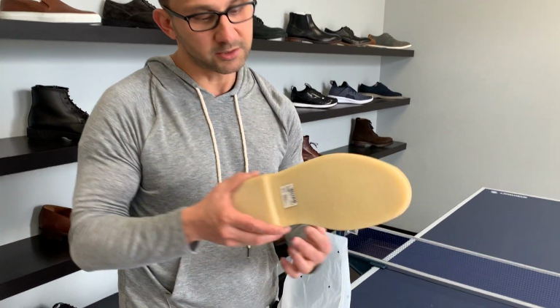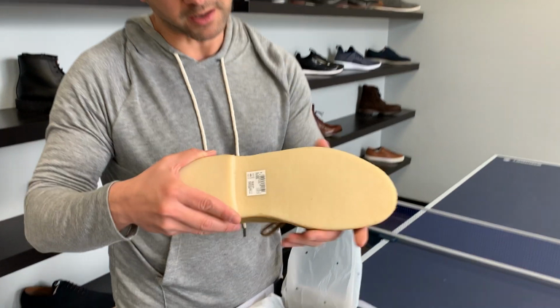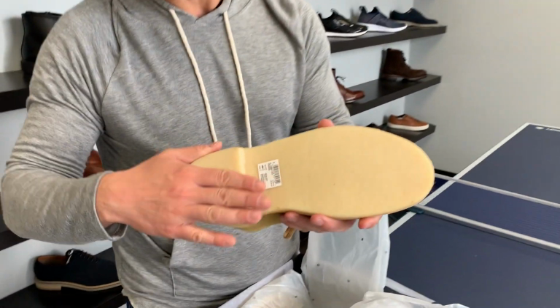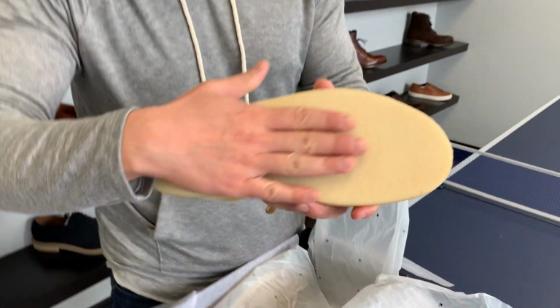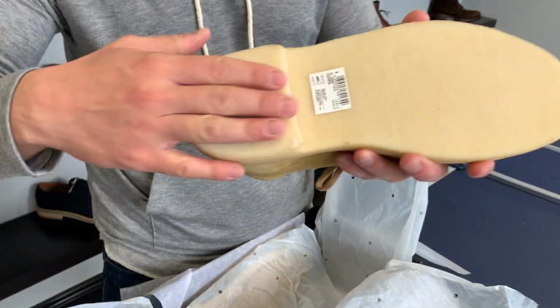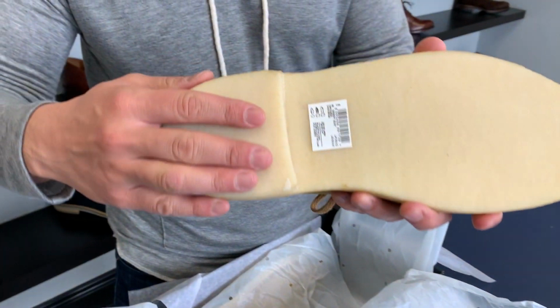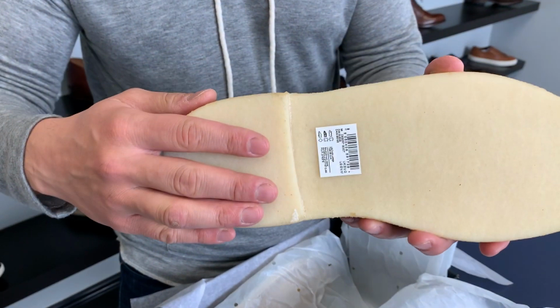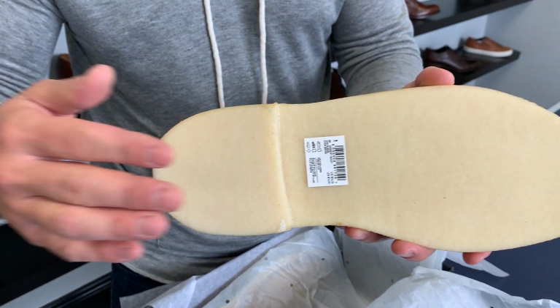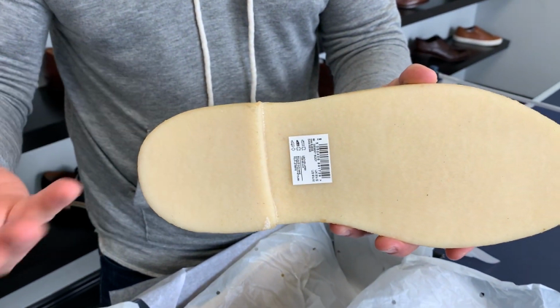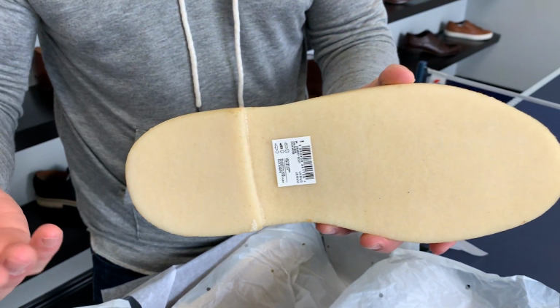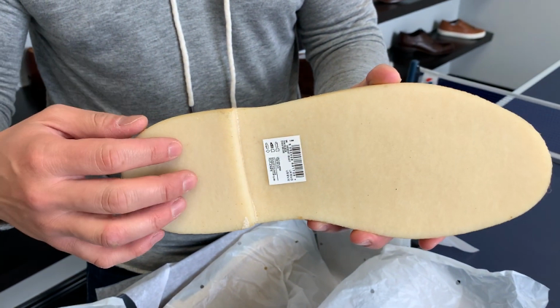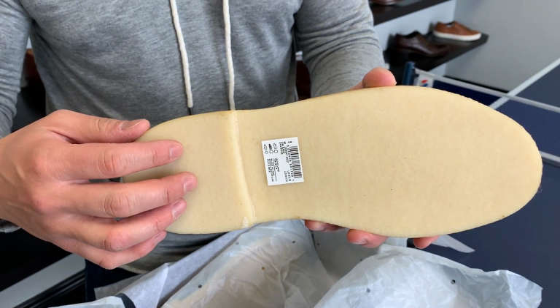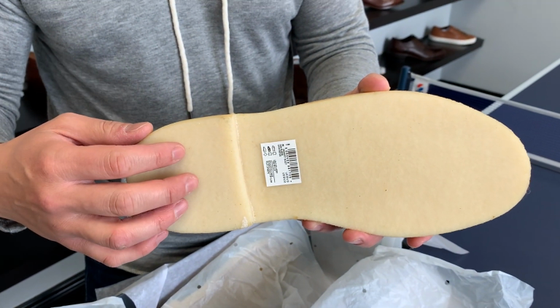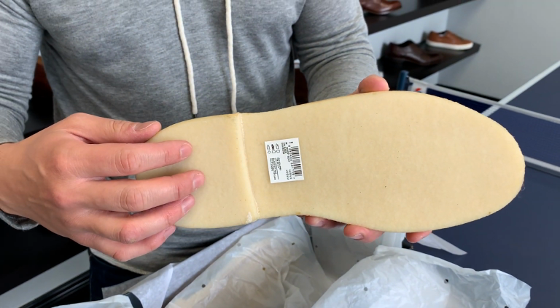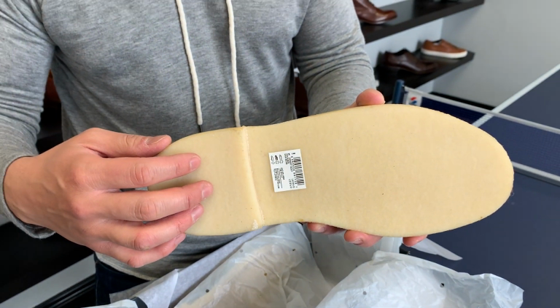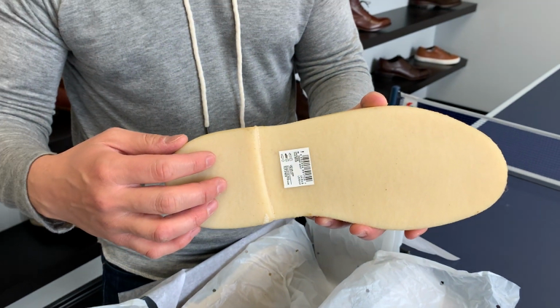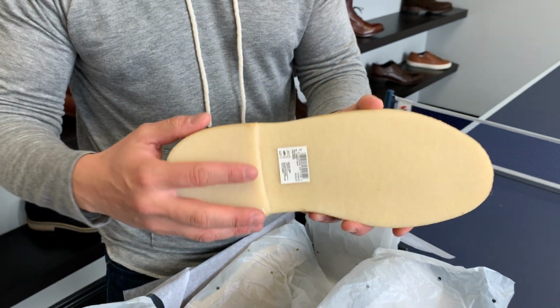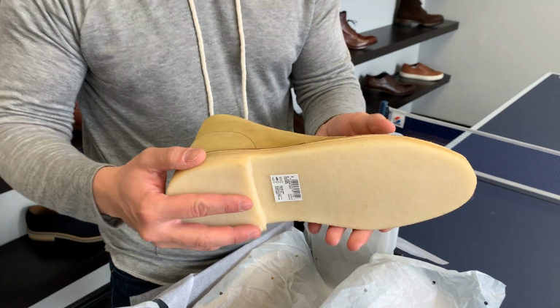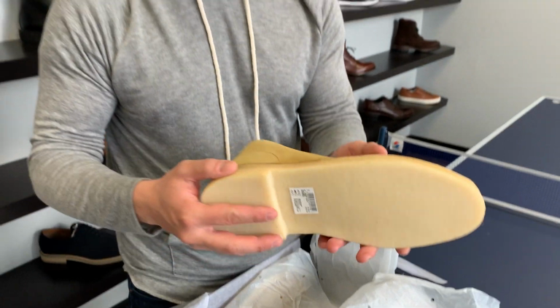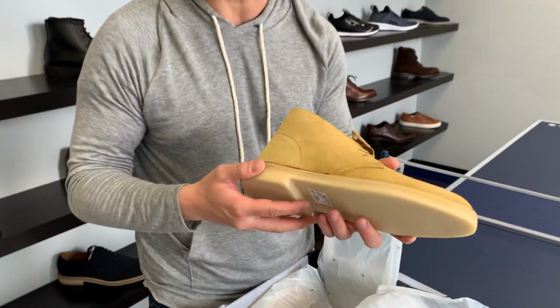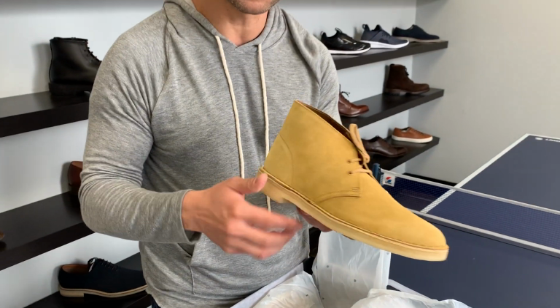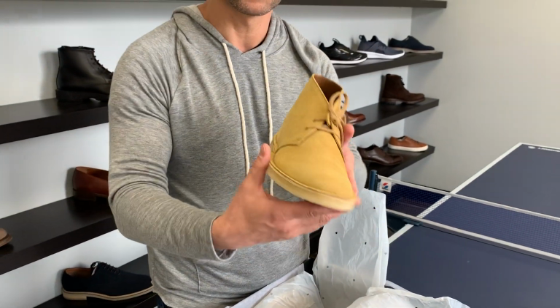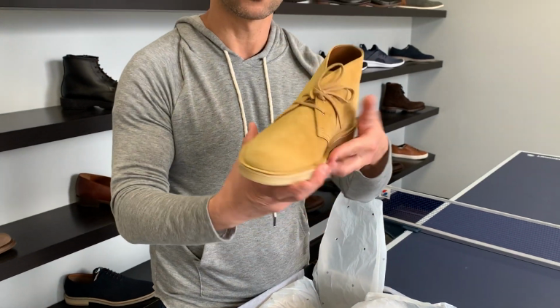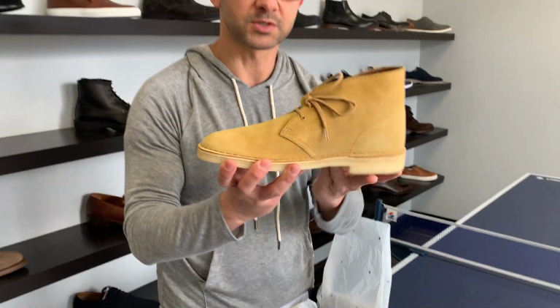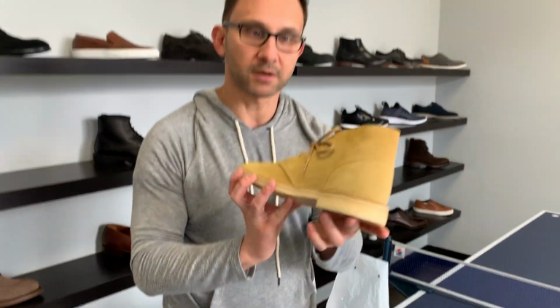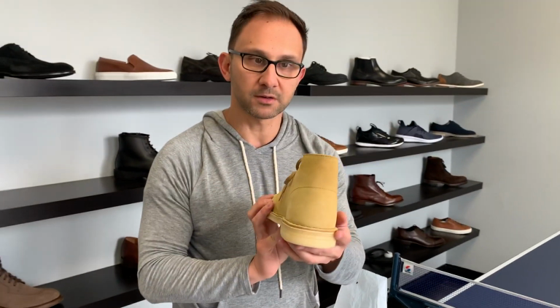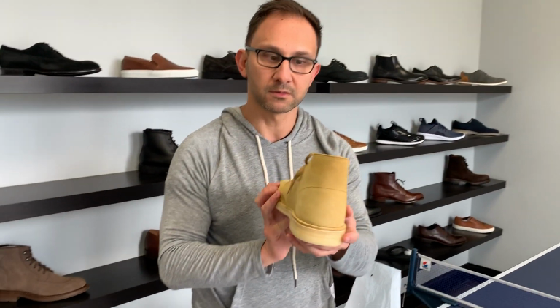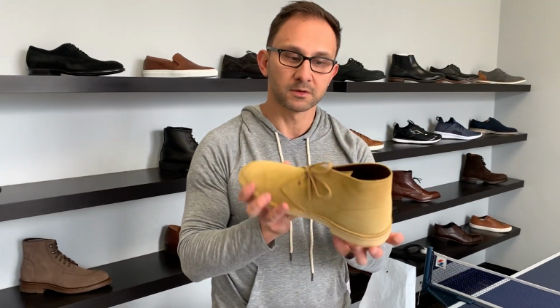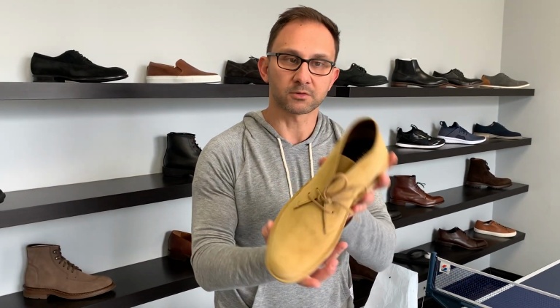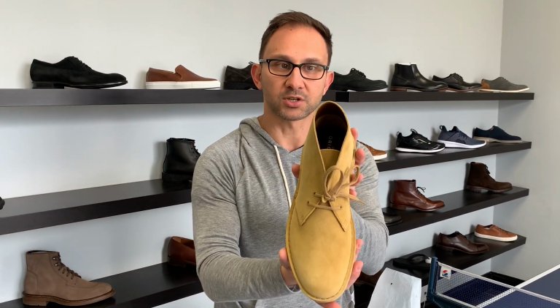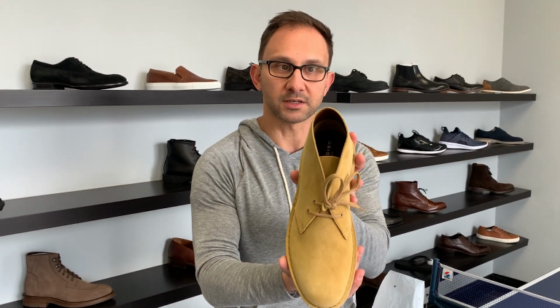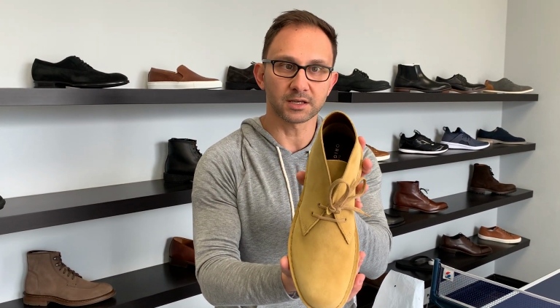Here's the bottom — that classic crepe sole that we see on all the desert boots and a bunch of other models like the Wallaby. Cool little spin around here, and a quick shot of the inside.